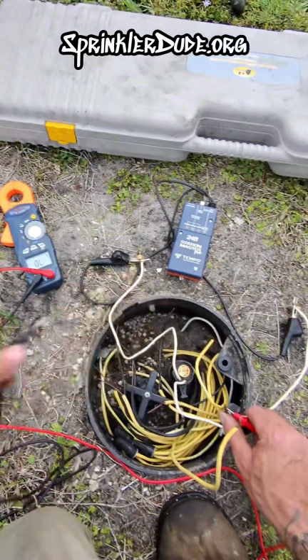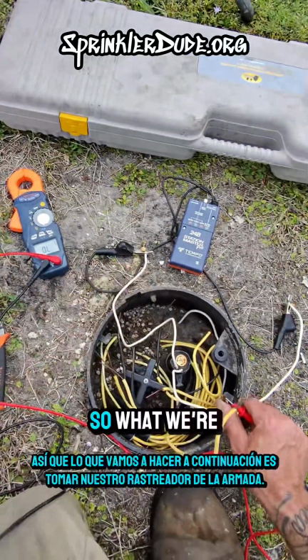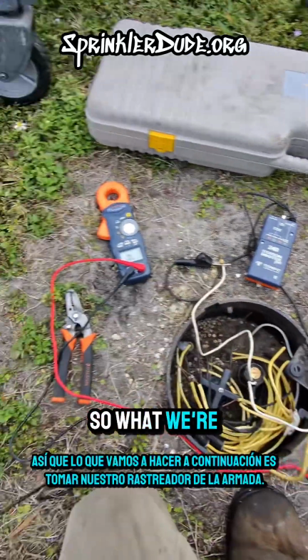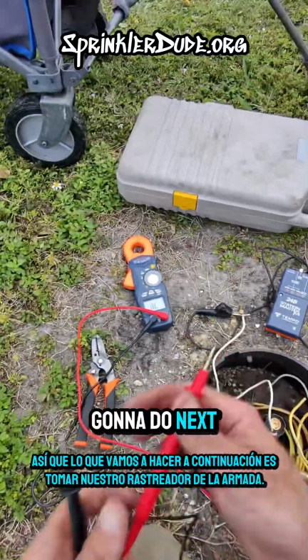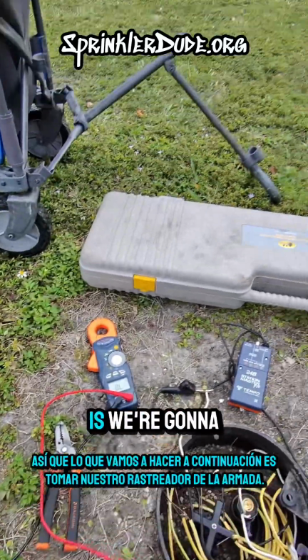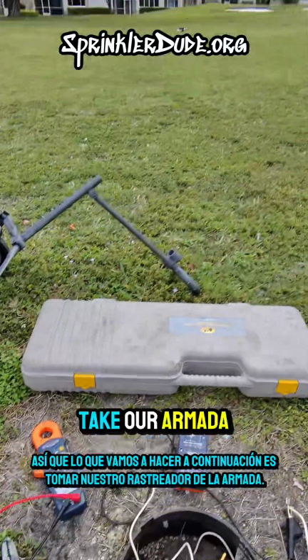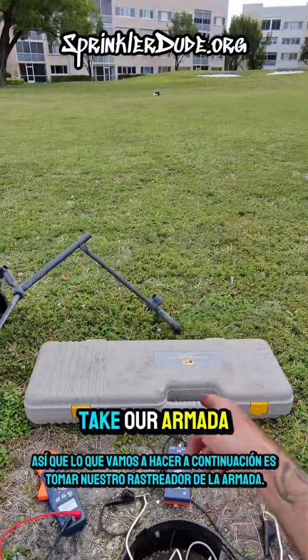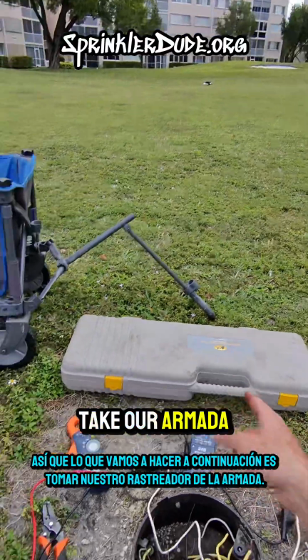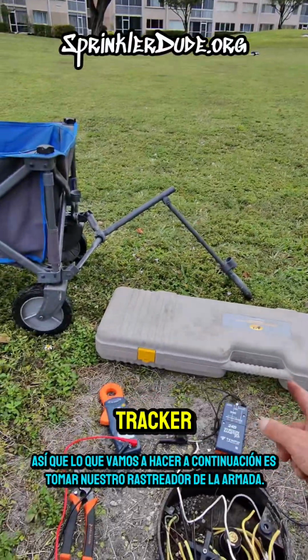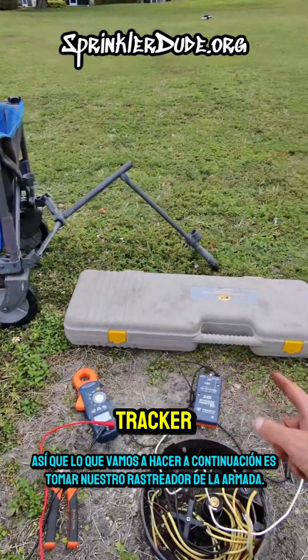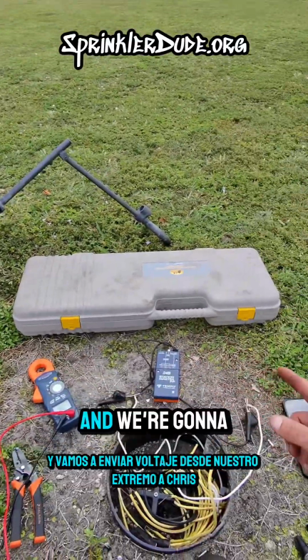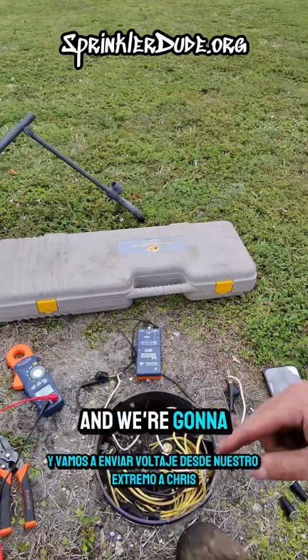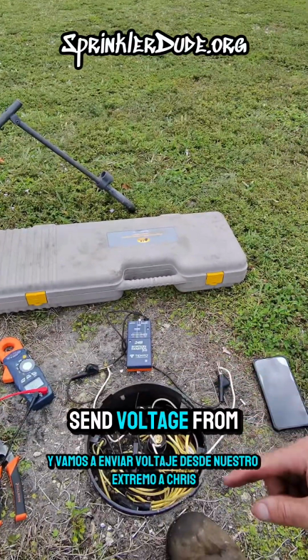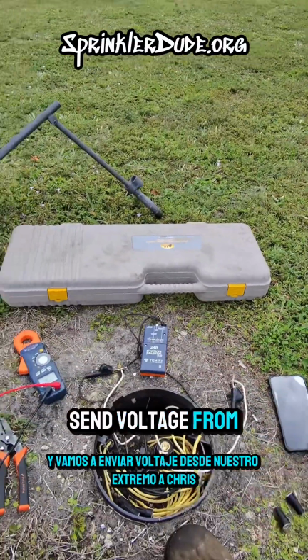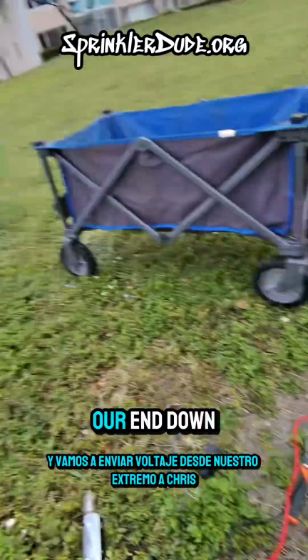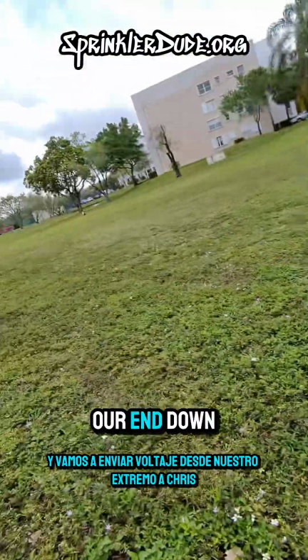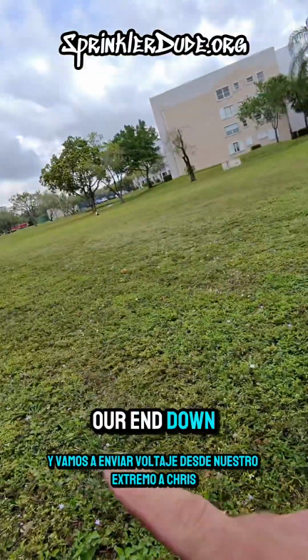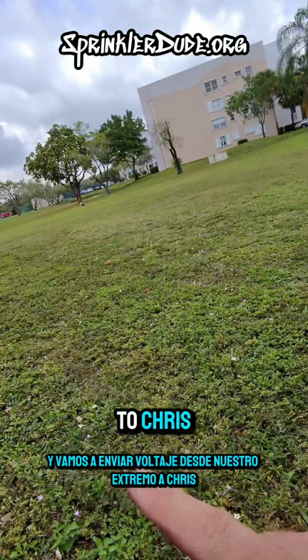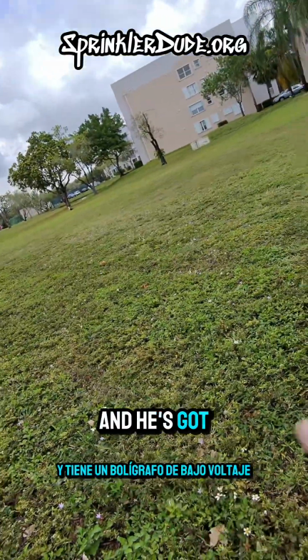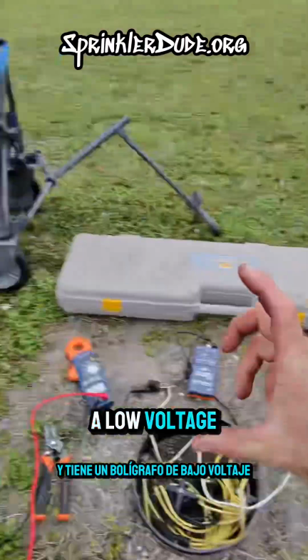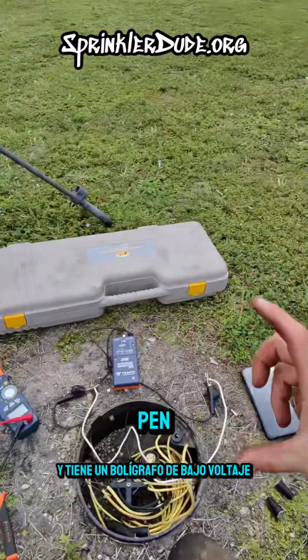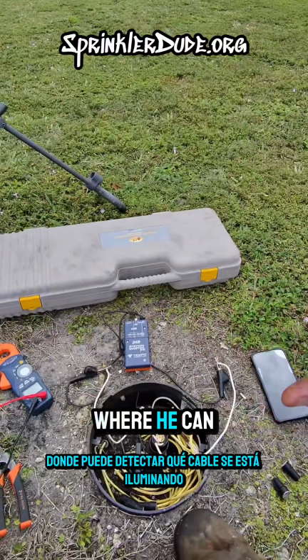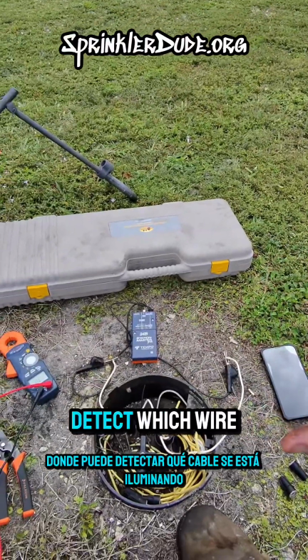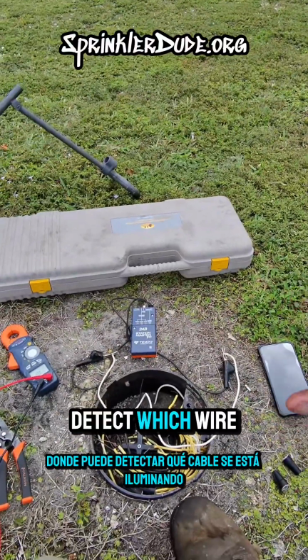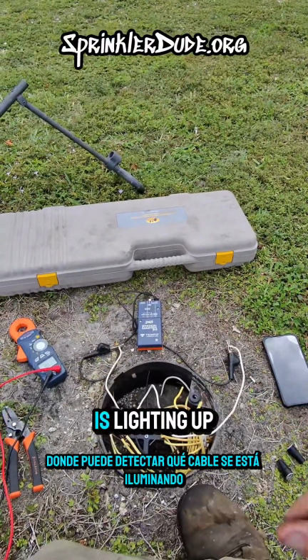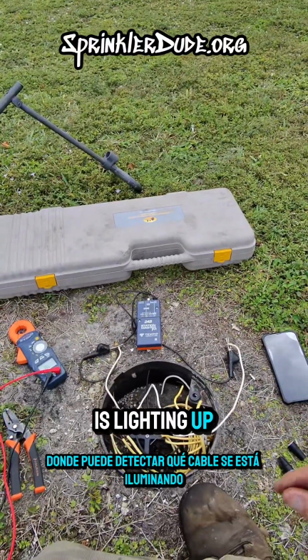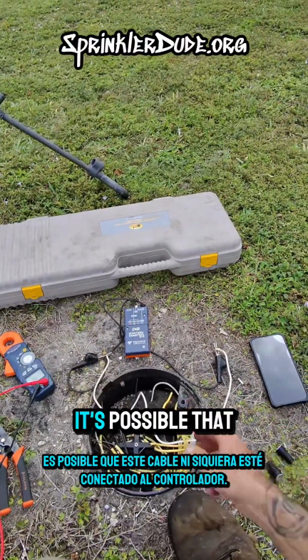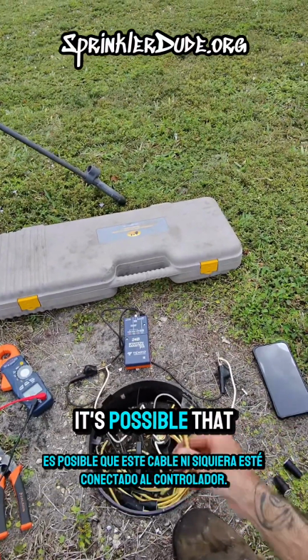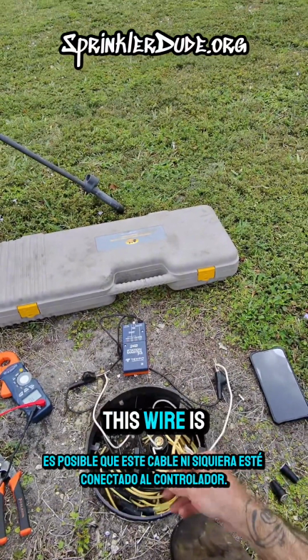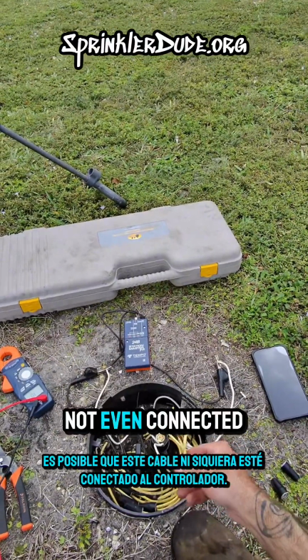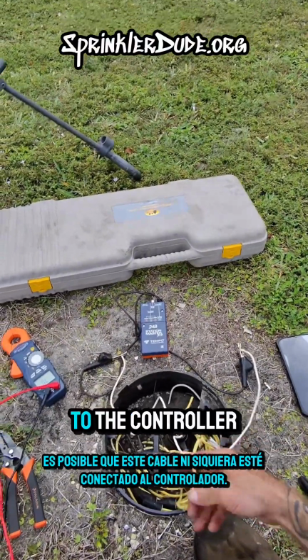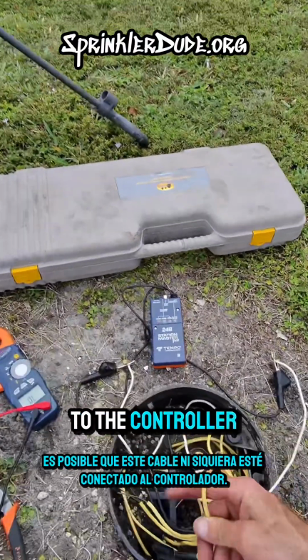So what we're gonna do next is we're gonna take our Armada tracker and we're gonna send voltage from our end down to Chris, and he's got a low-voltage pen where he can detect which wire is lighting up. It's possible that this wire is not even connected to the controller.